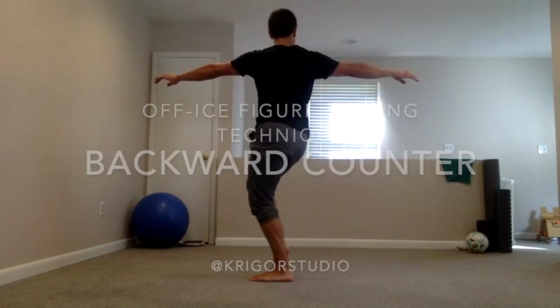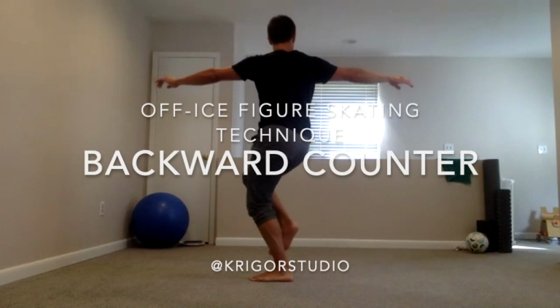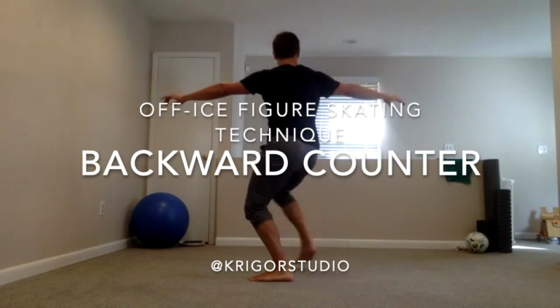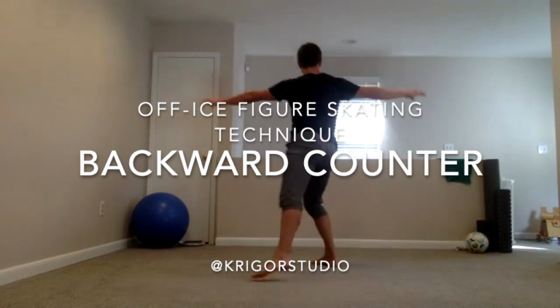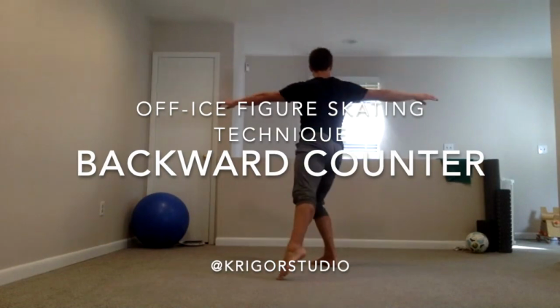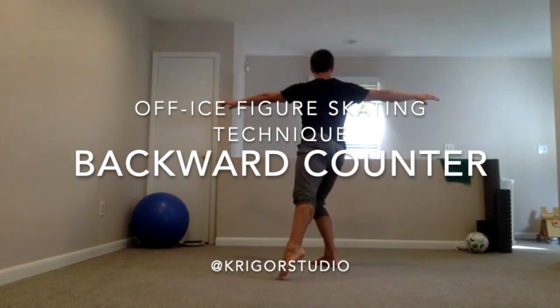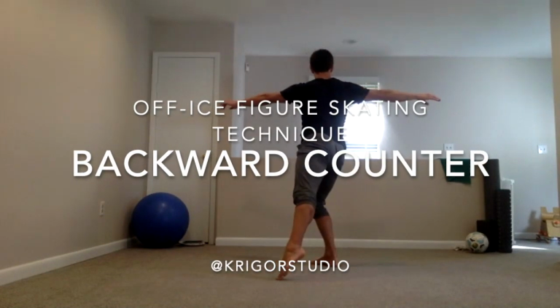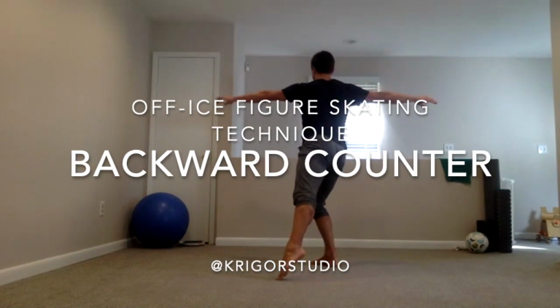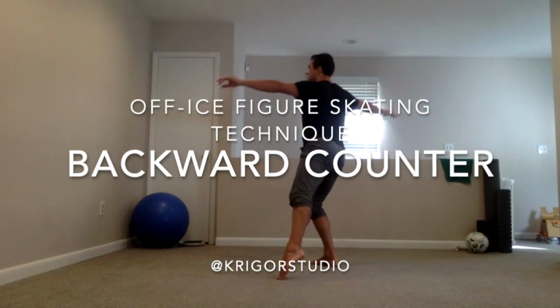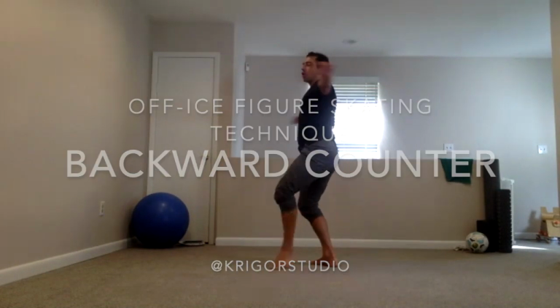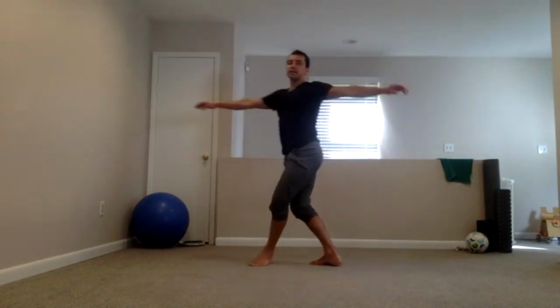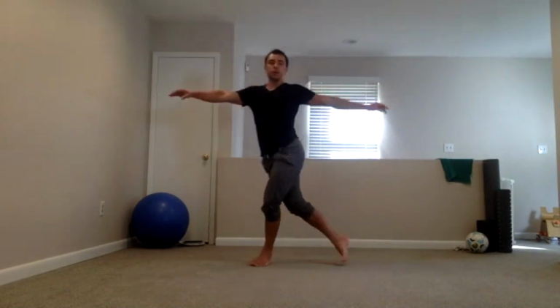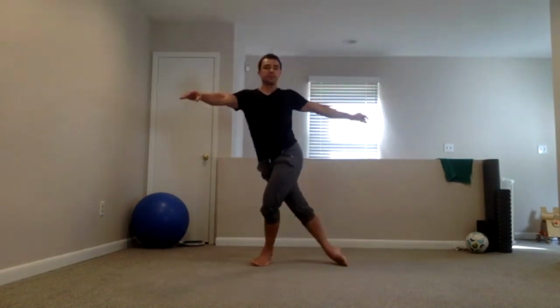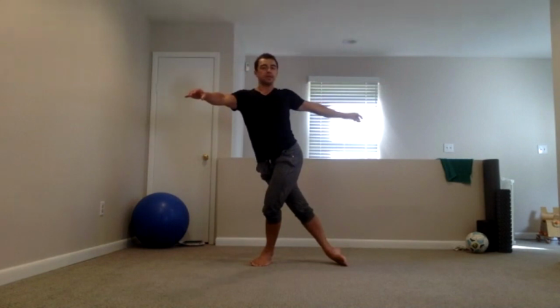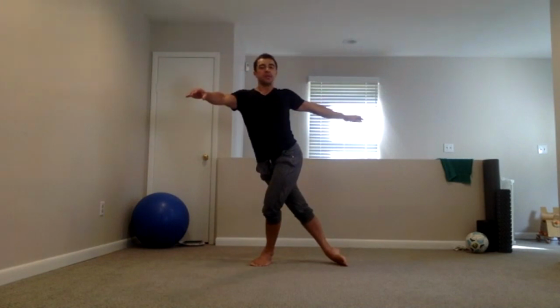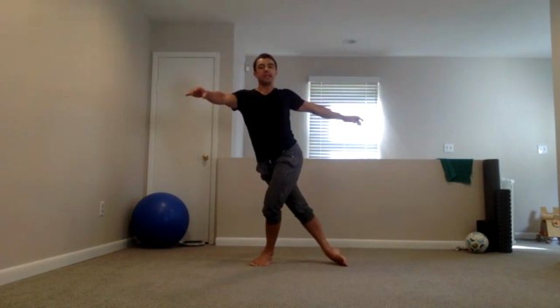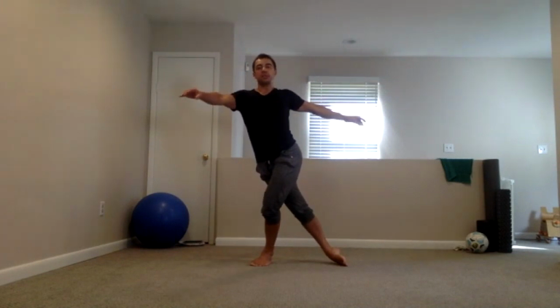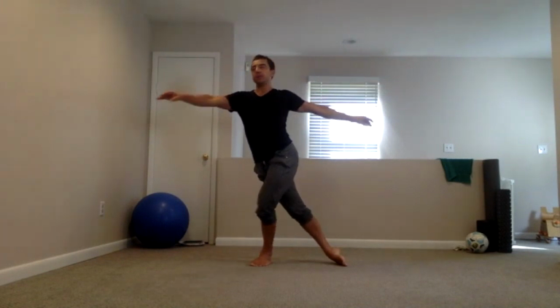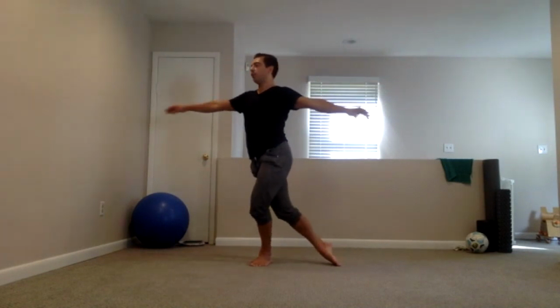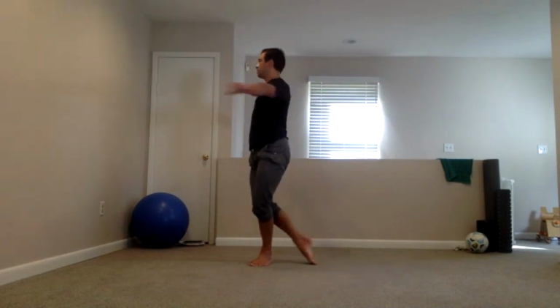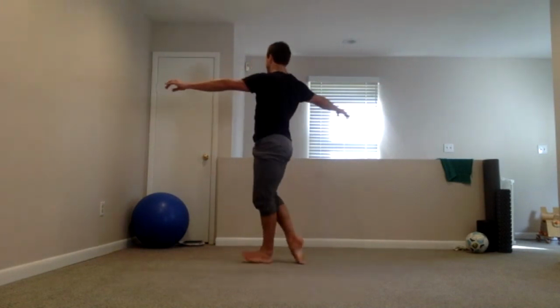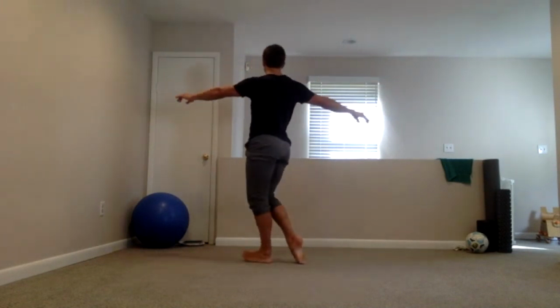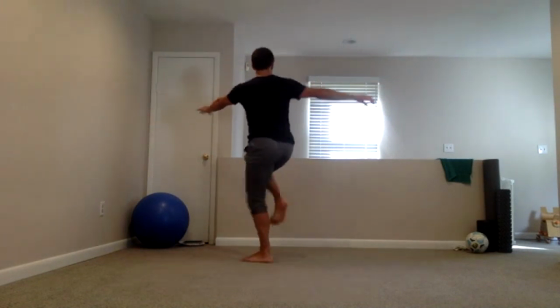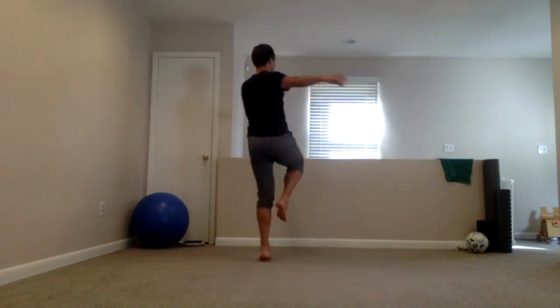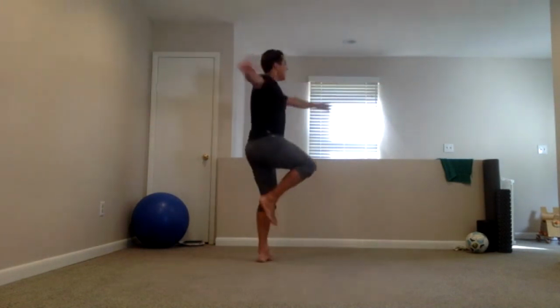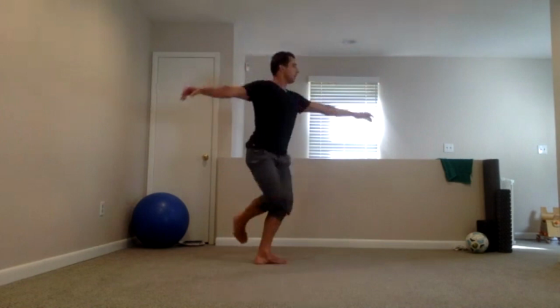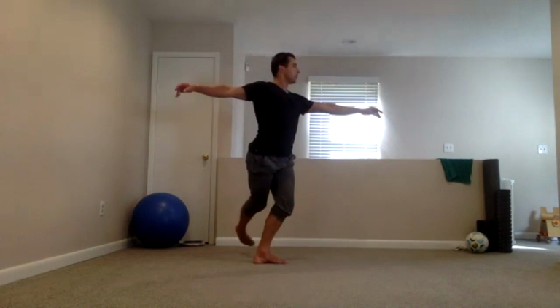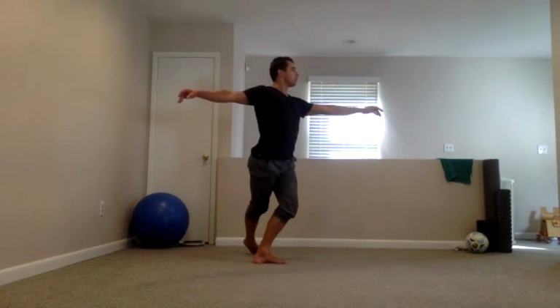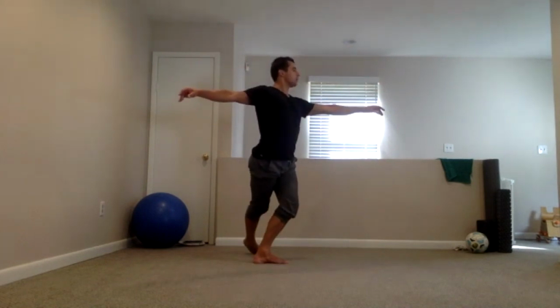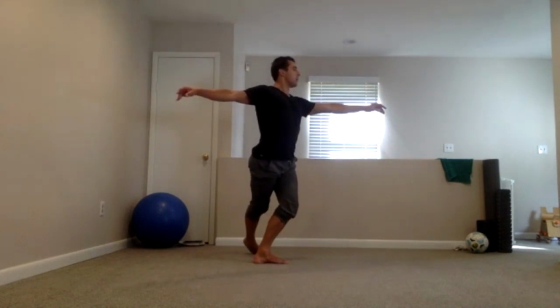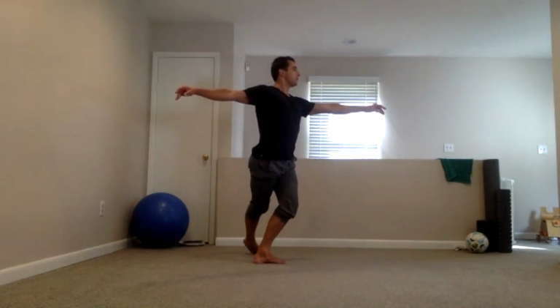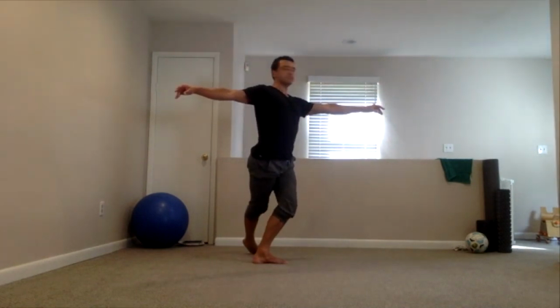One is the step, two is the cross and the twist, three is the twist — bend your knee — four is the turn on your heel, and then we are out on five, six.